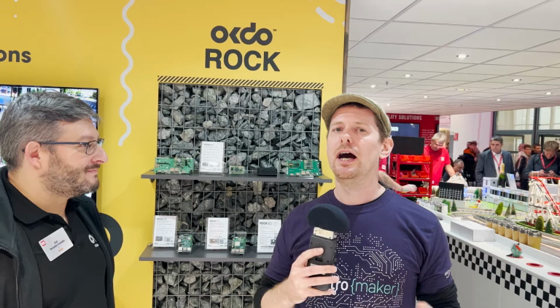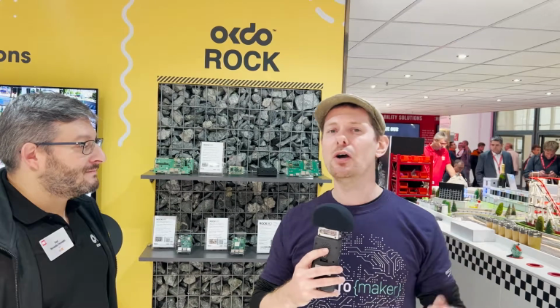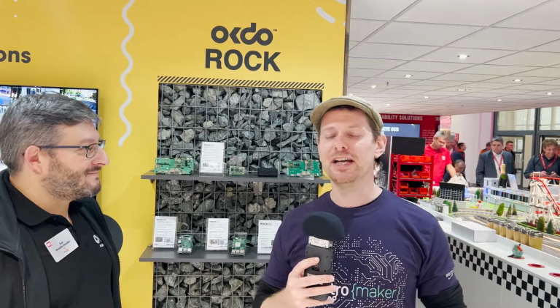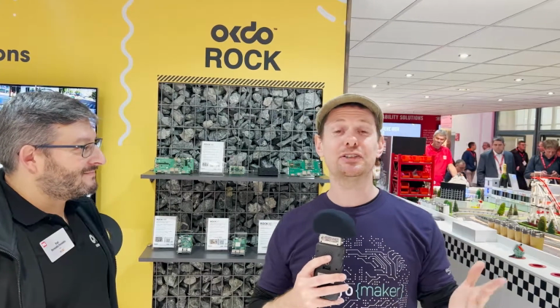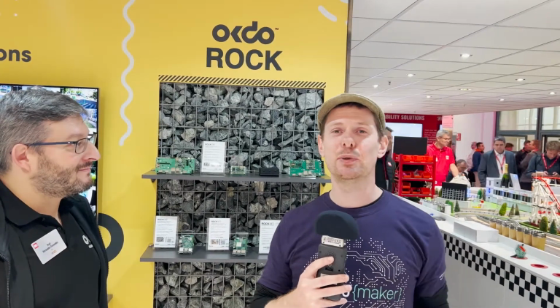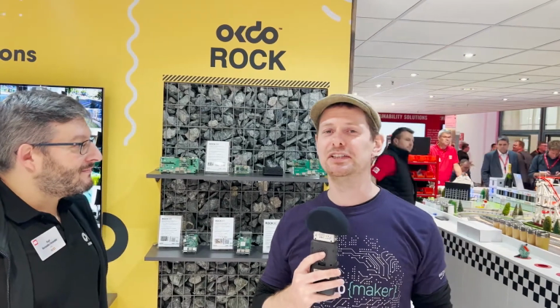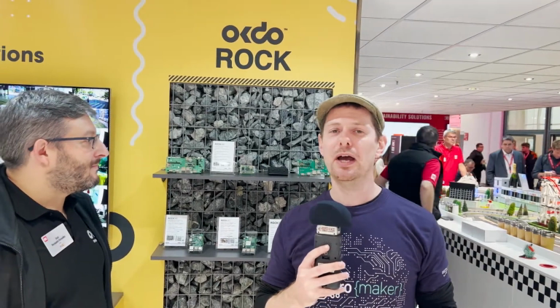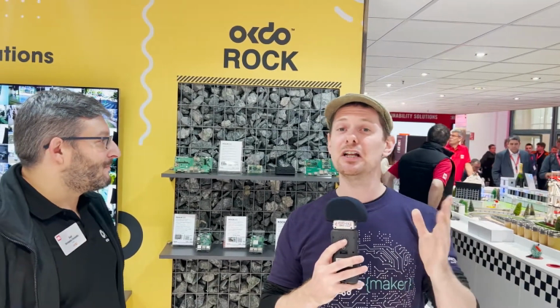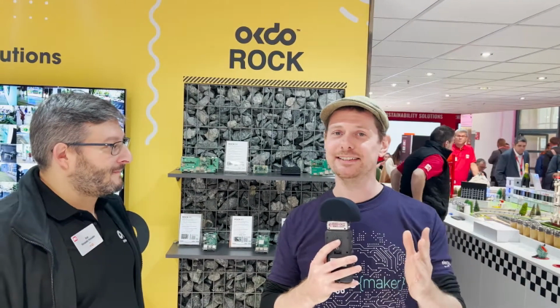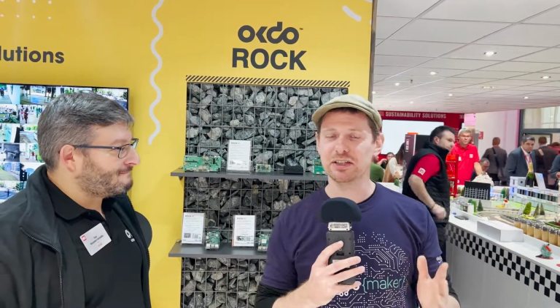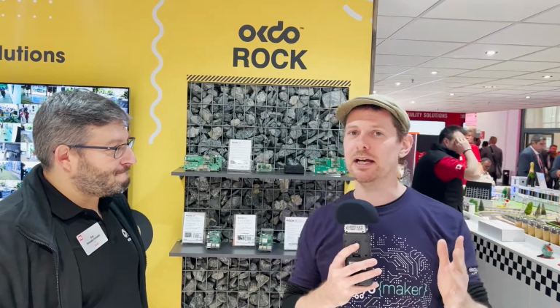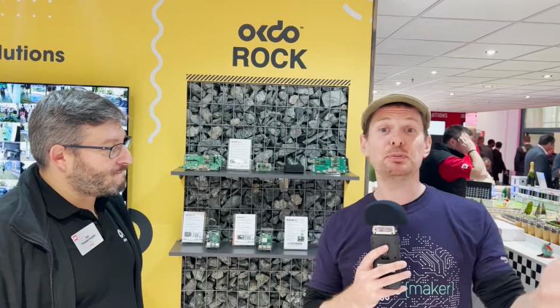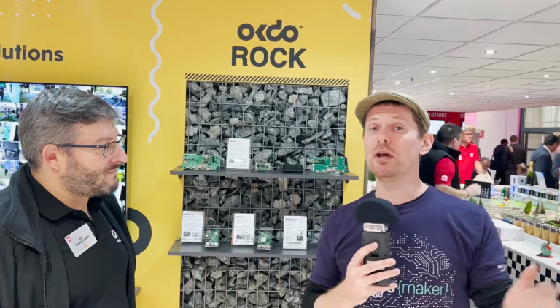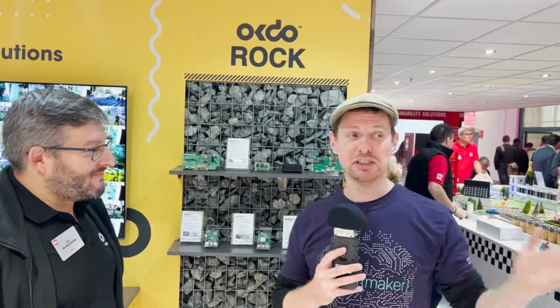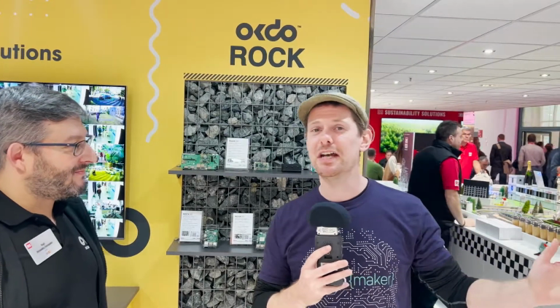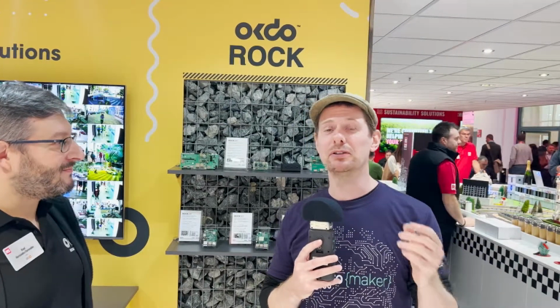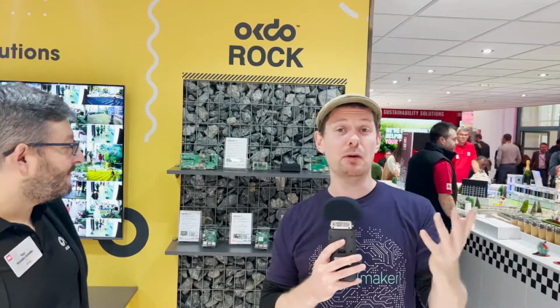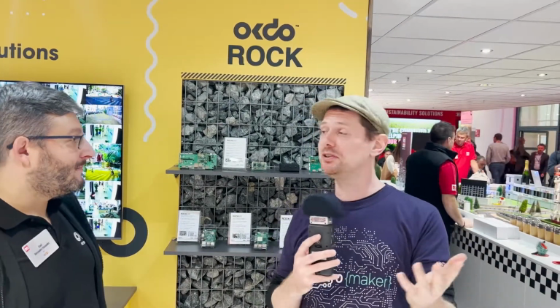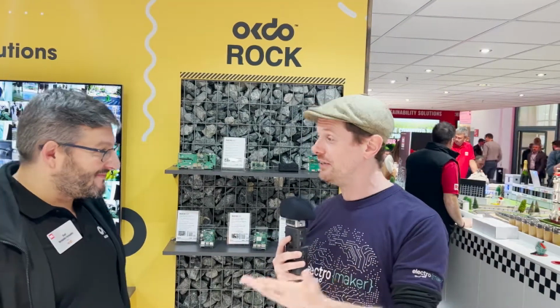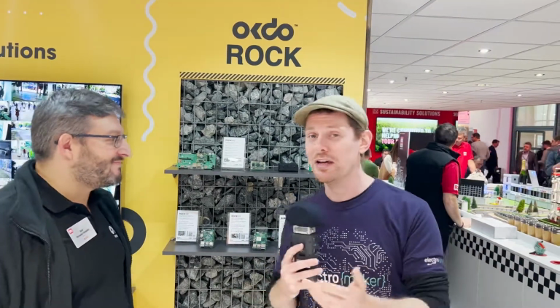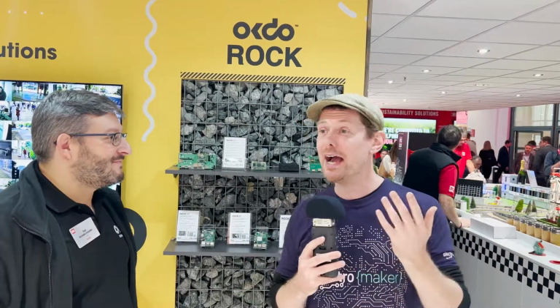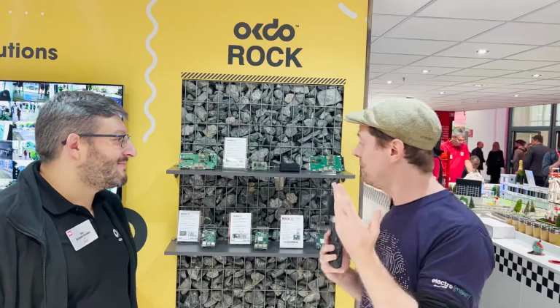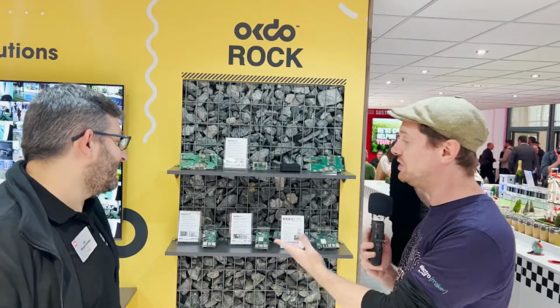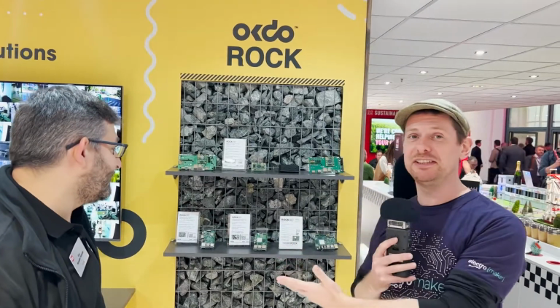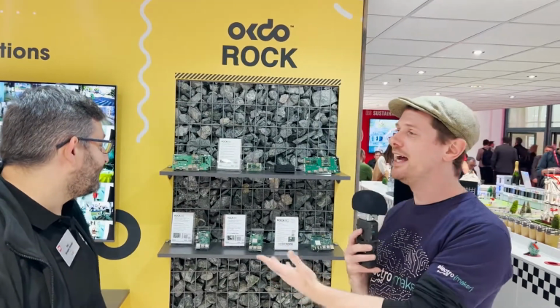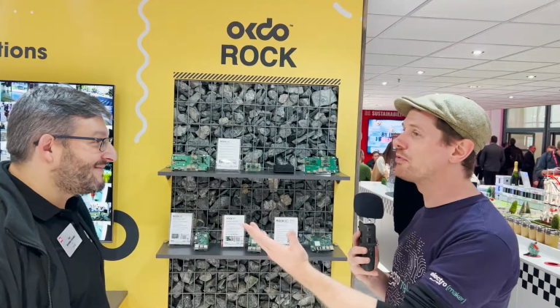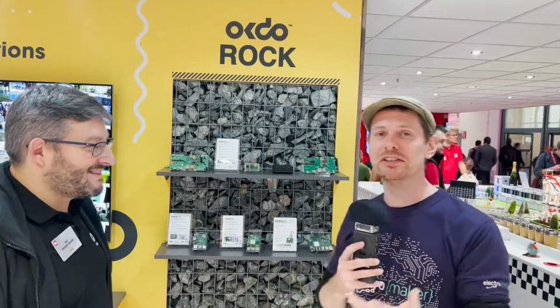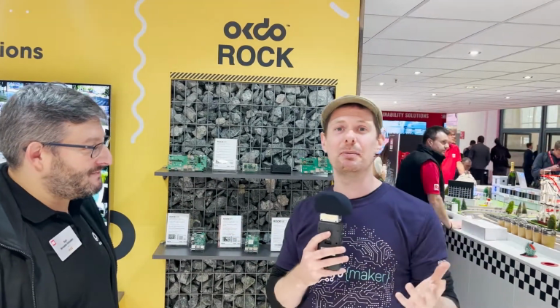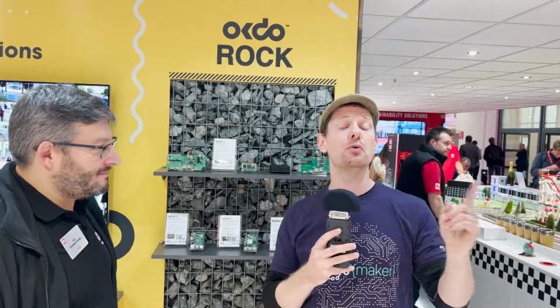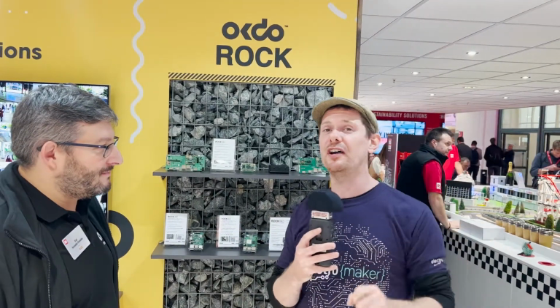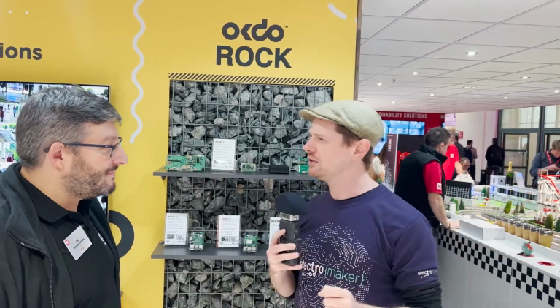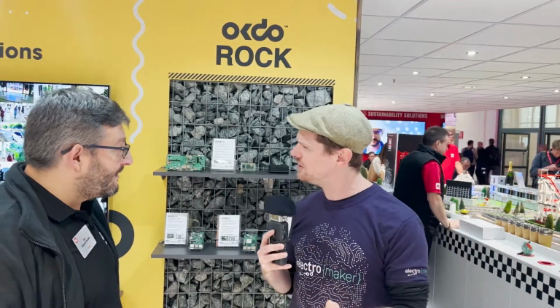I'm here at the OKDo stand at Electronica 2022 and there's a lot of exciting things on display here. A lot's been happening with OKDo since back in the day when I reported on the E1, which was their first development board. Now they have a bunch of SBCs, and I'm here with Raul who's going to tell me about the new ROK5B that was announced yesterday.